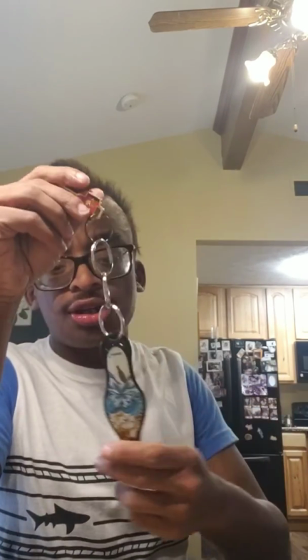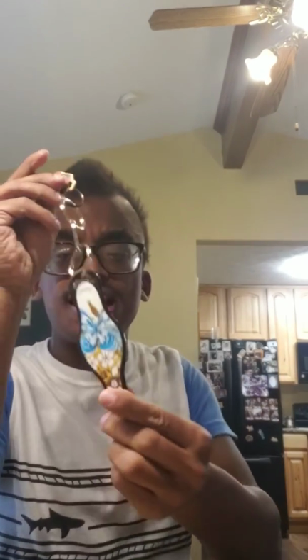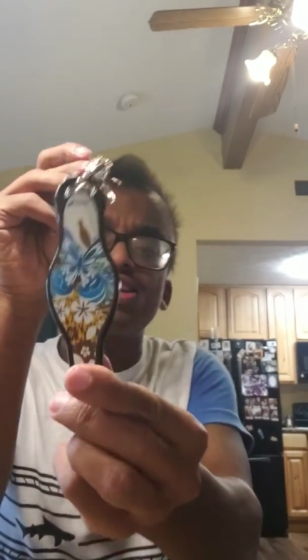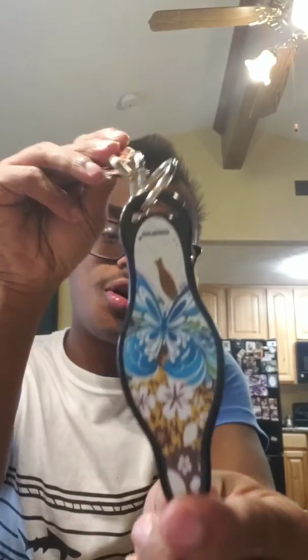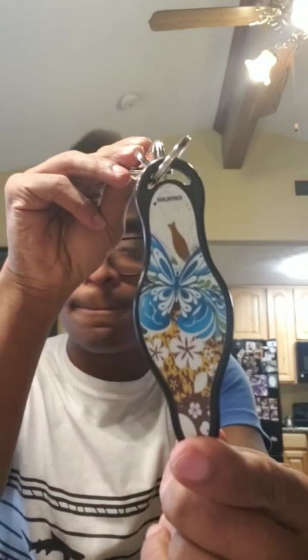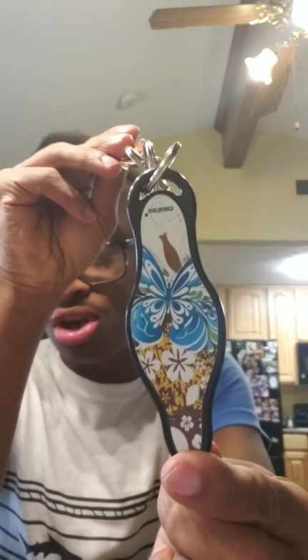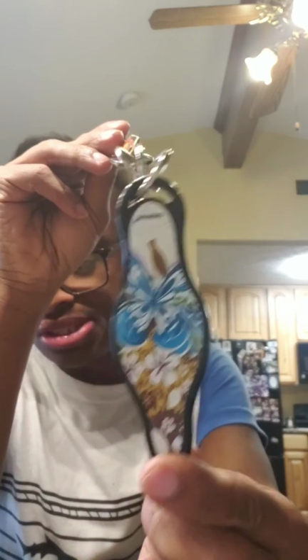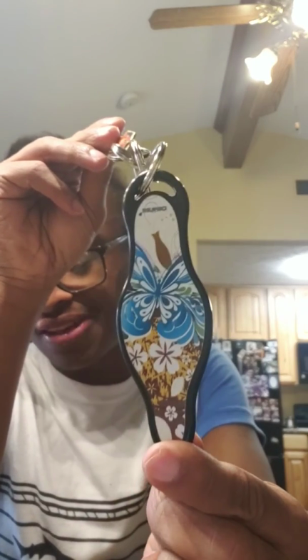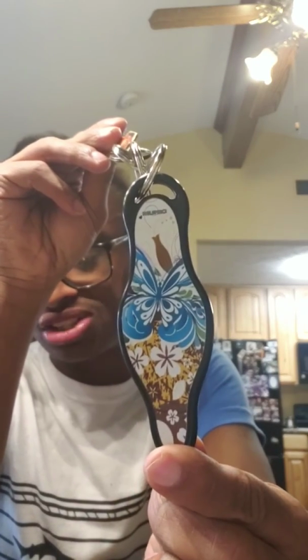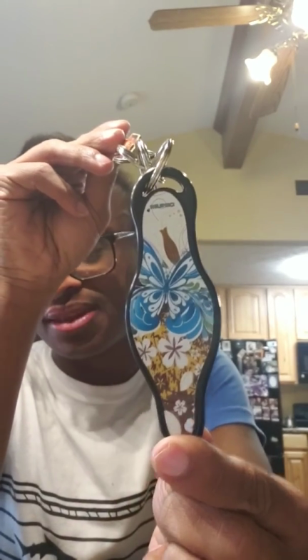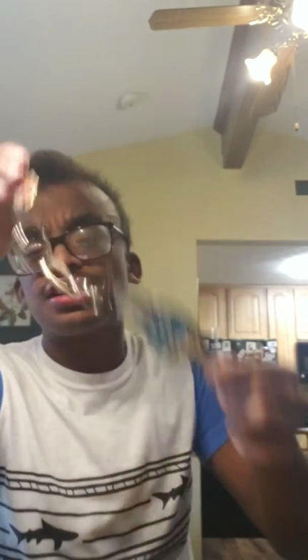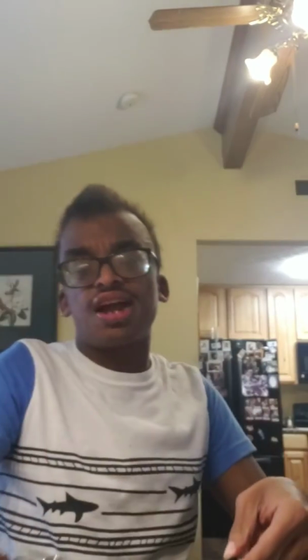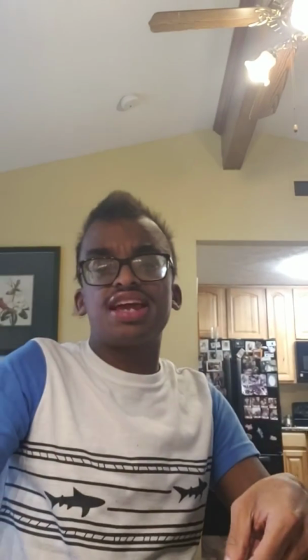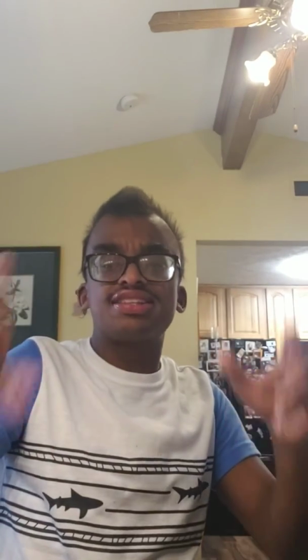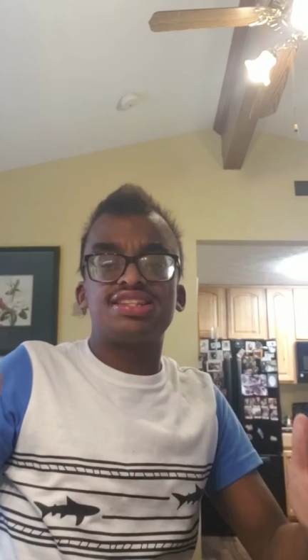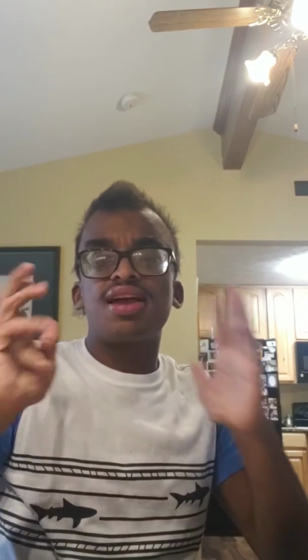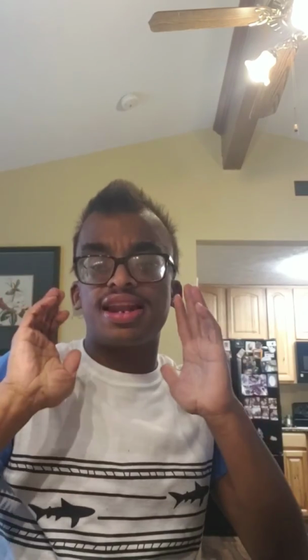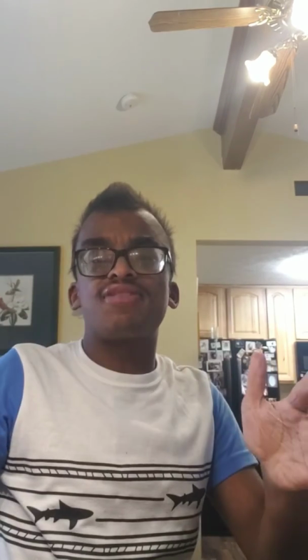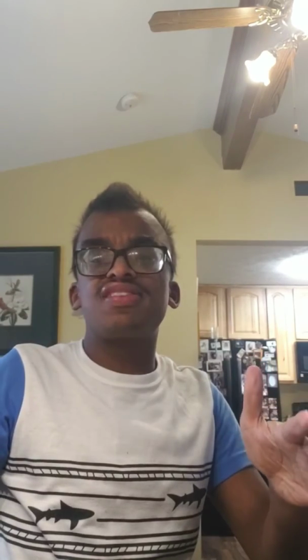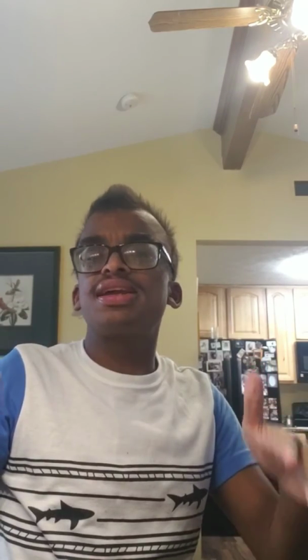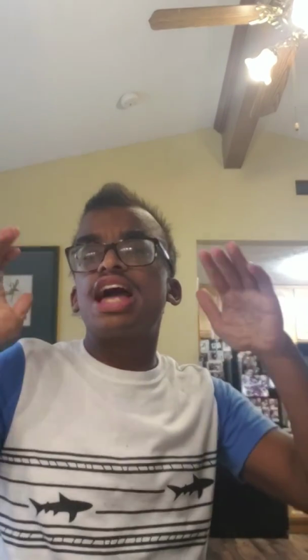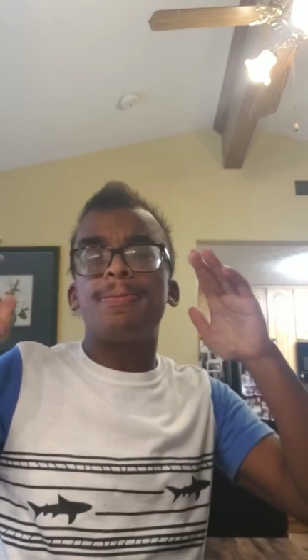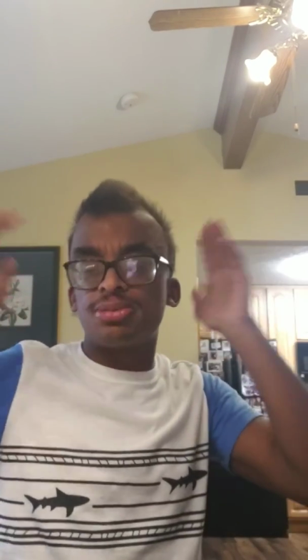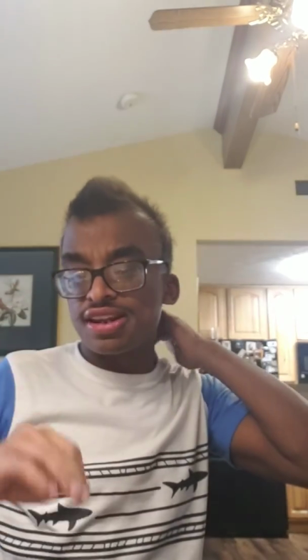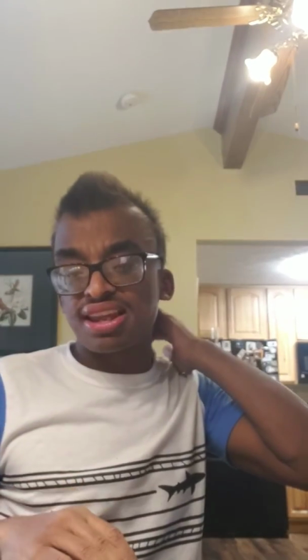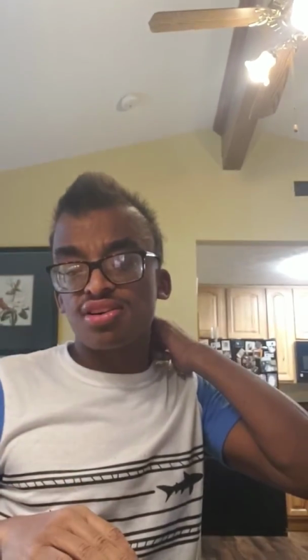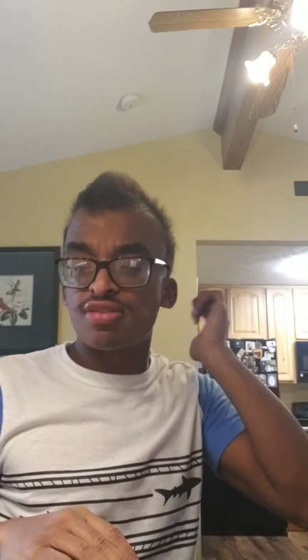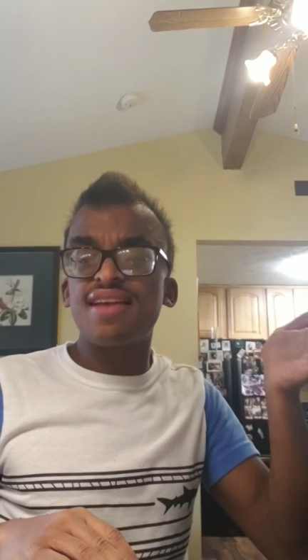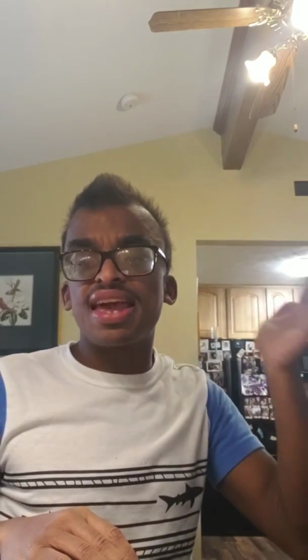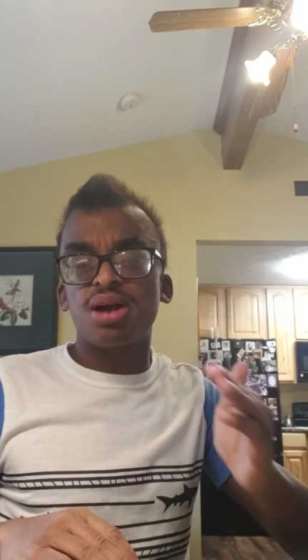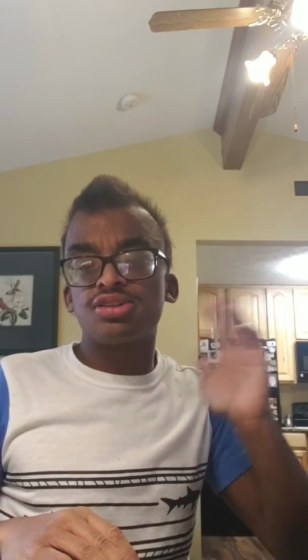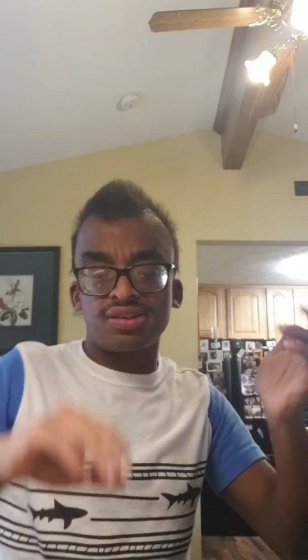So it's called the Muno self-defense keychain. Have a good day, stay safe, and happy Thanksgiving everybody. I'll be posting more videos later throughout the day and tomorrow, so have a good day.